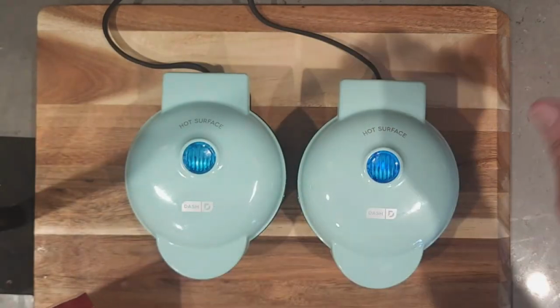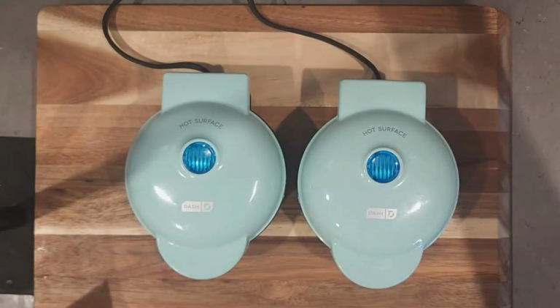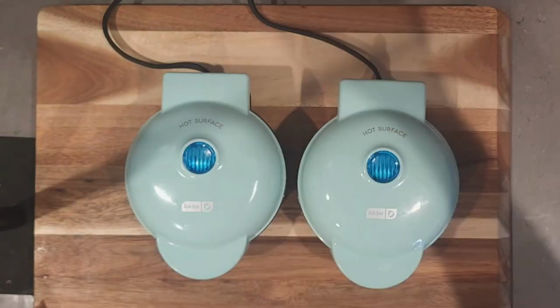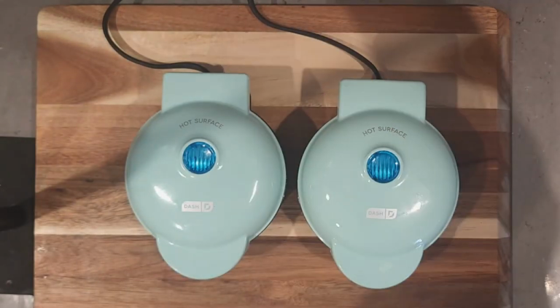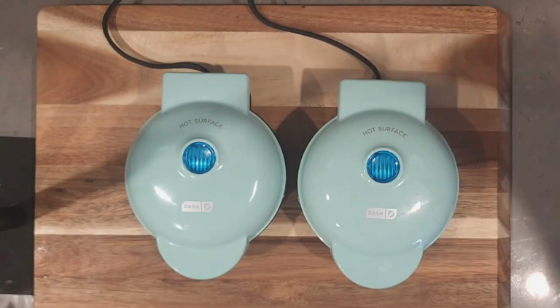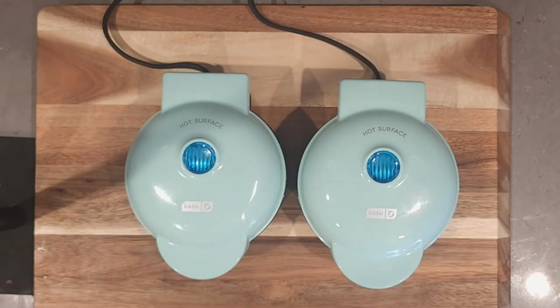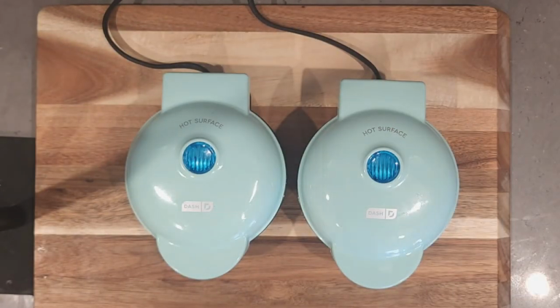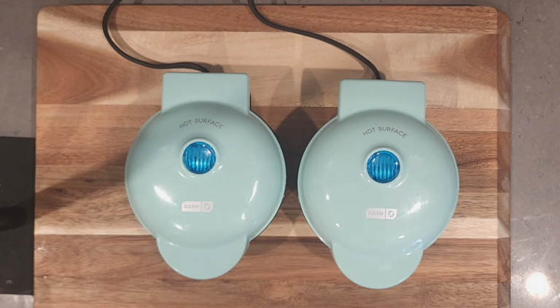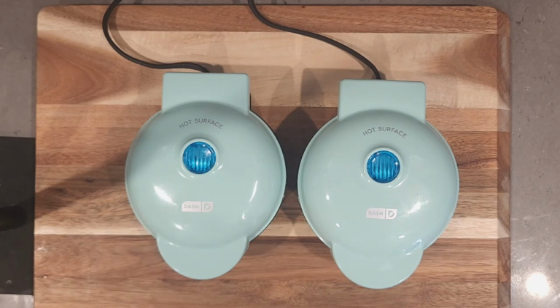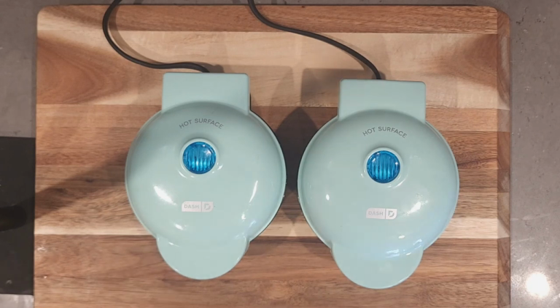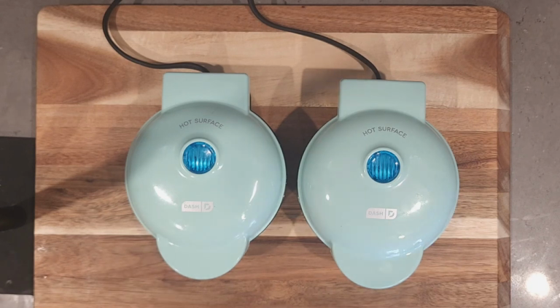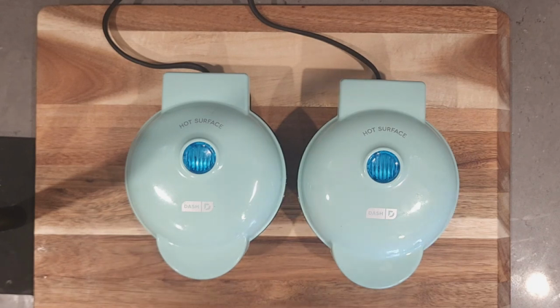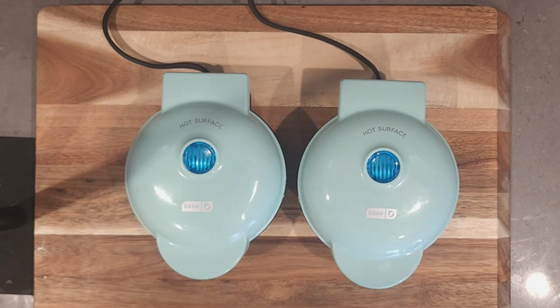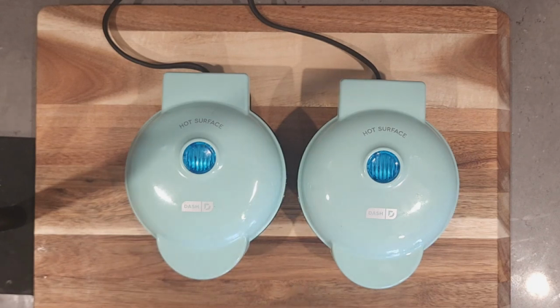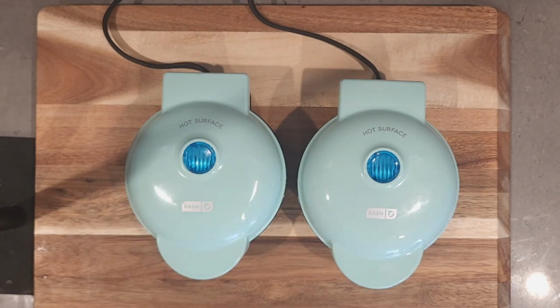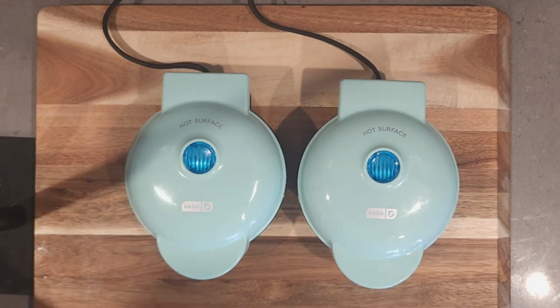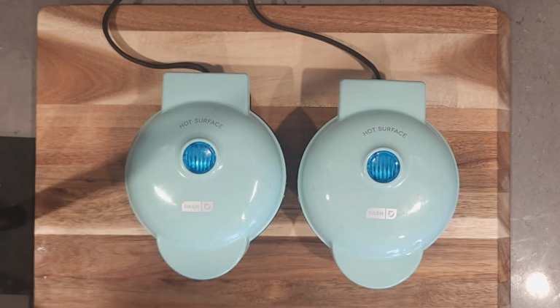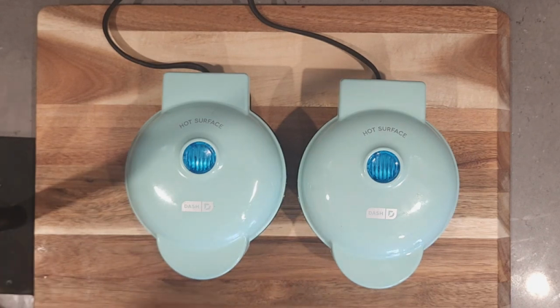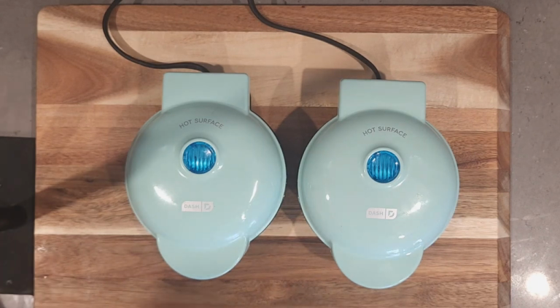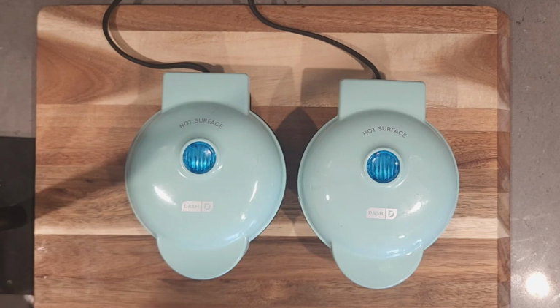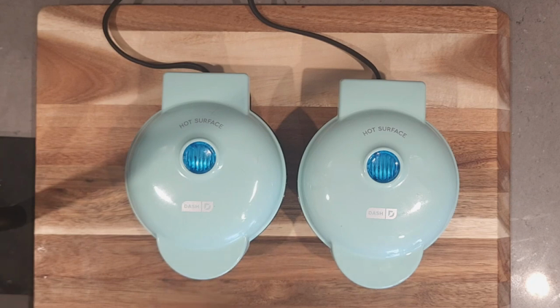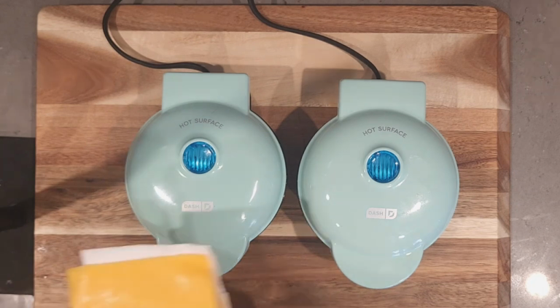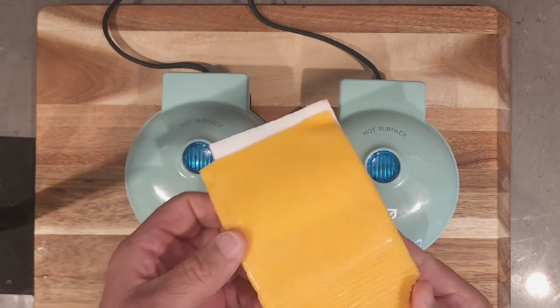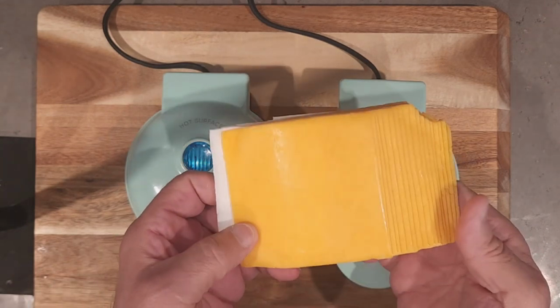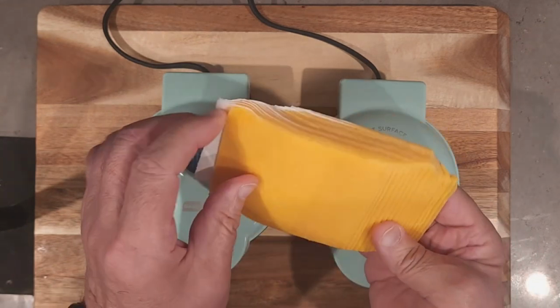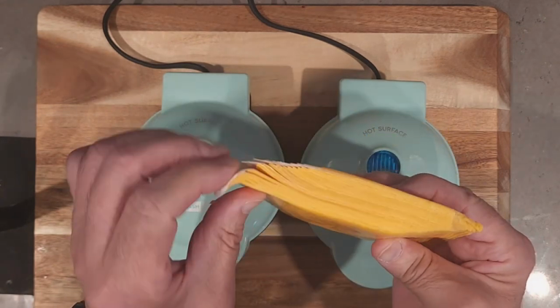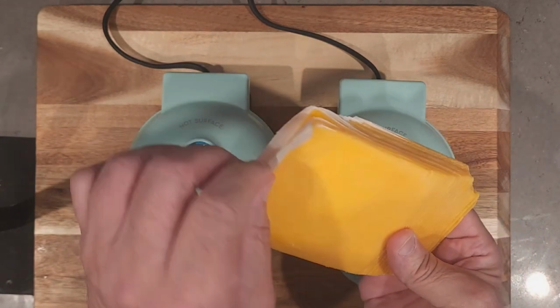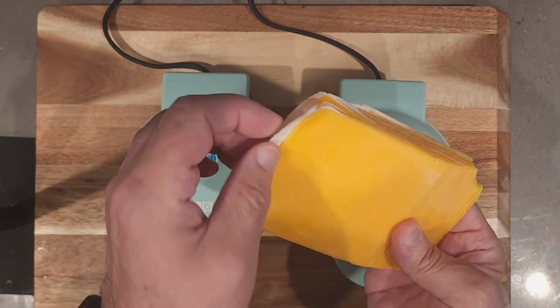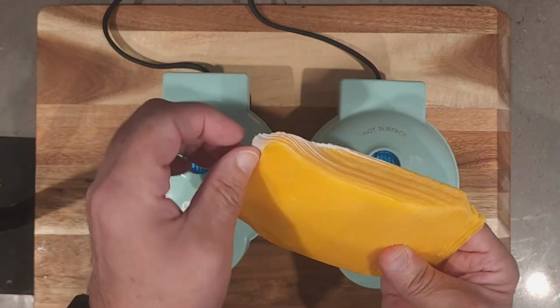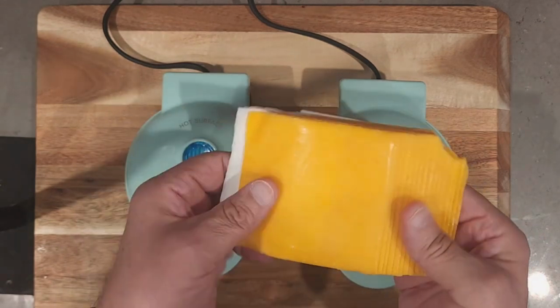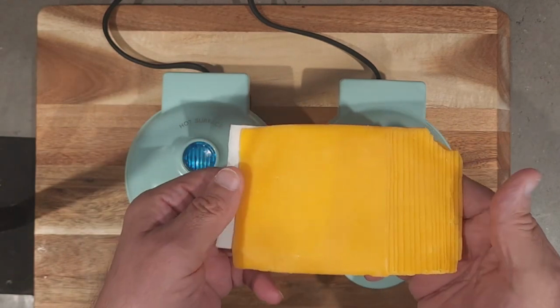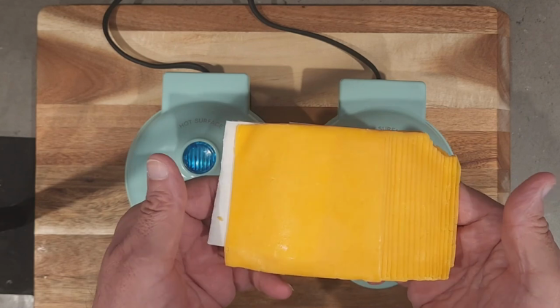I've got two little mini dashes going on the cutting board for a little bit of background, and then once they heat up we're going to cut the pieces over here. These come with parchment paper separators which makes it easy for you.